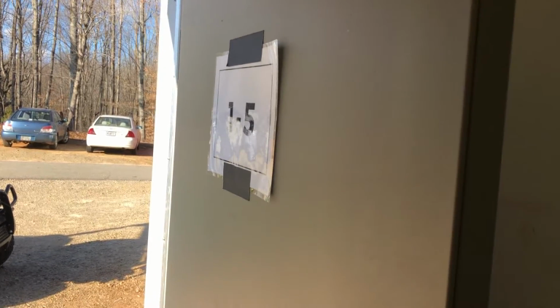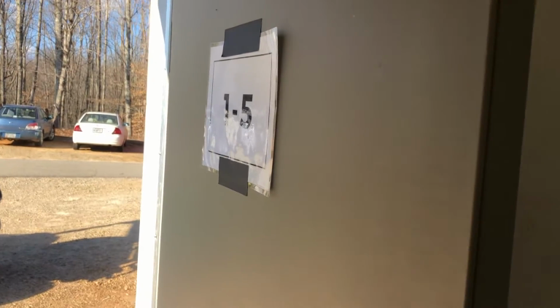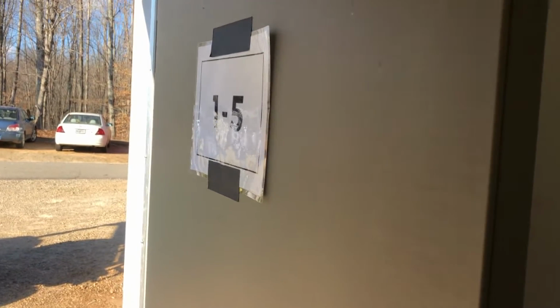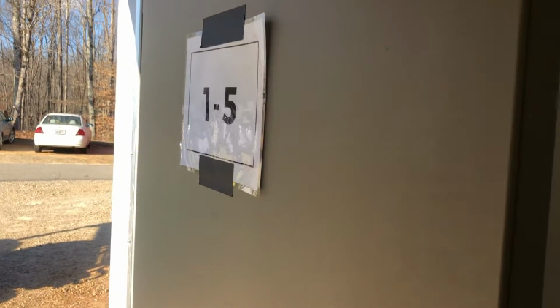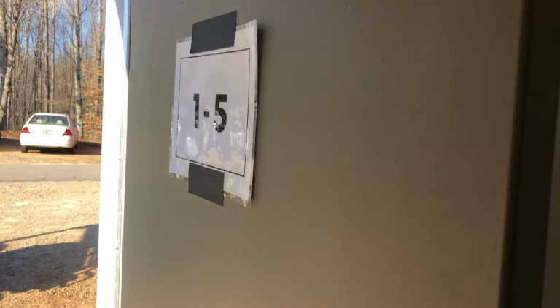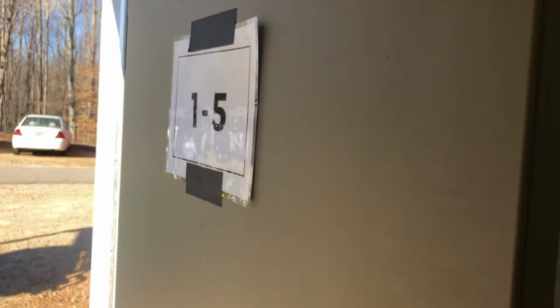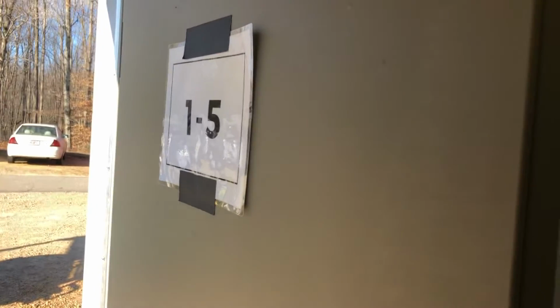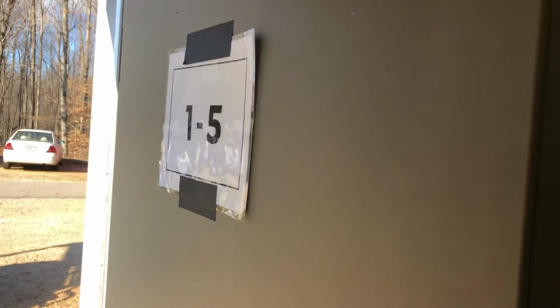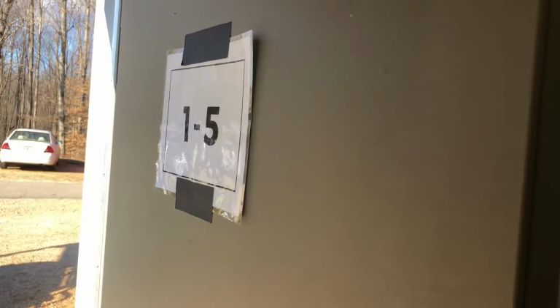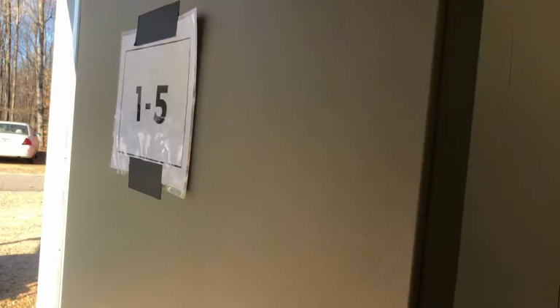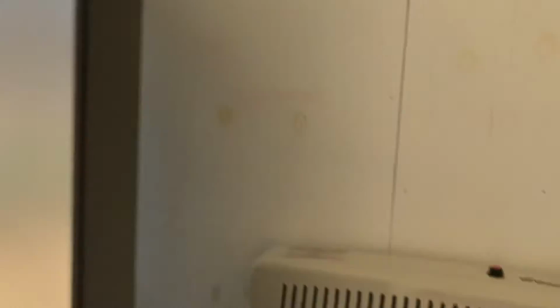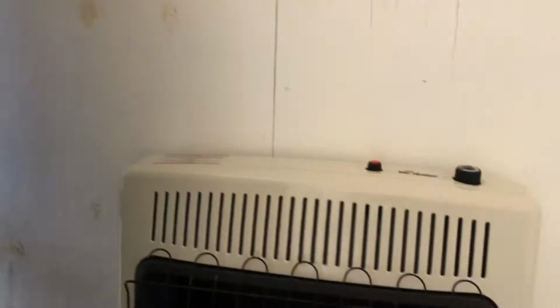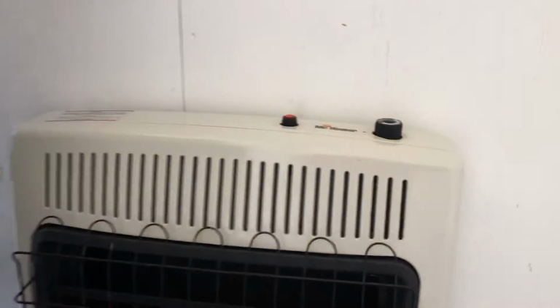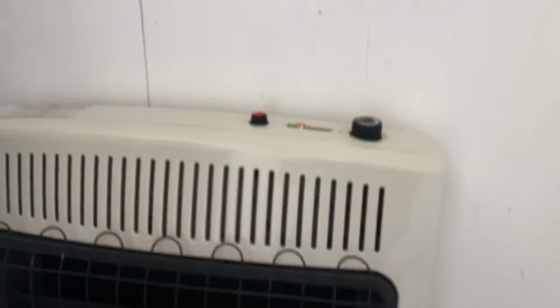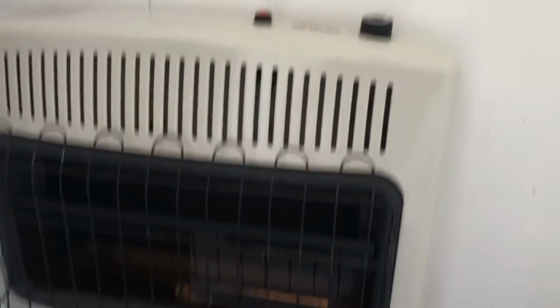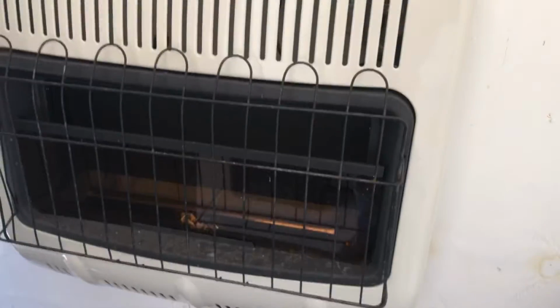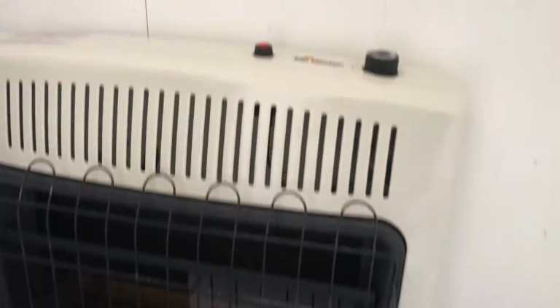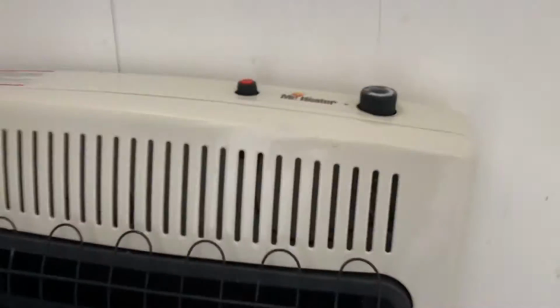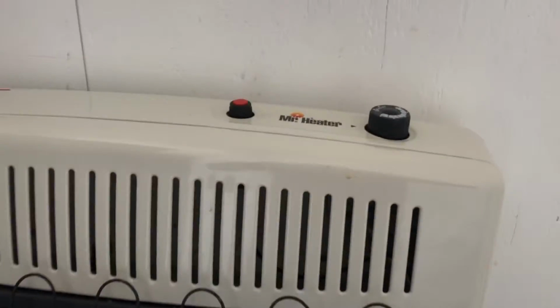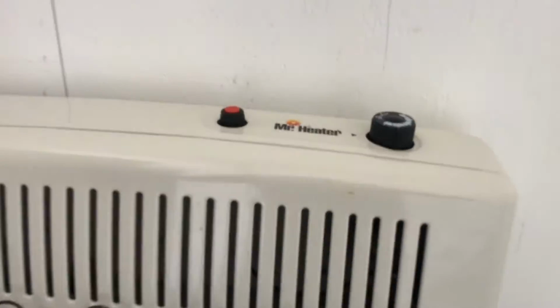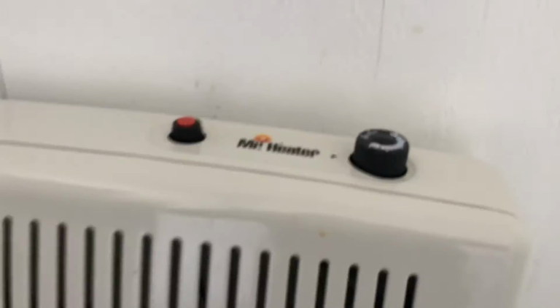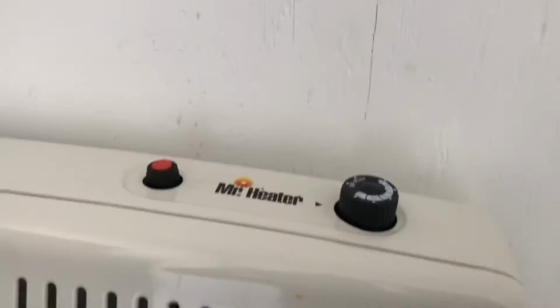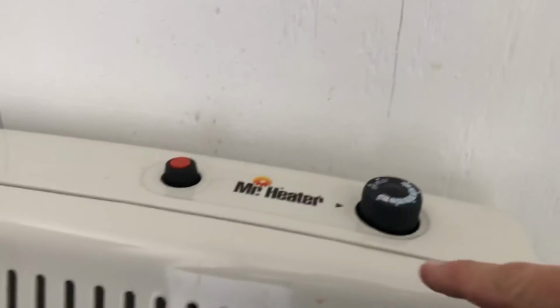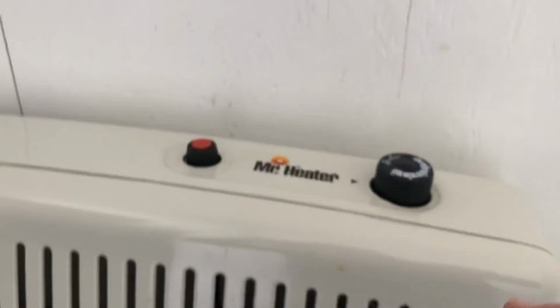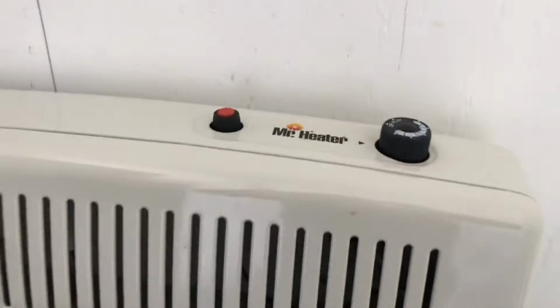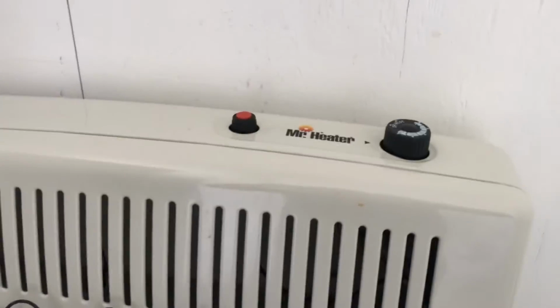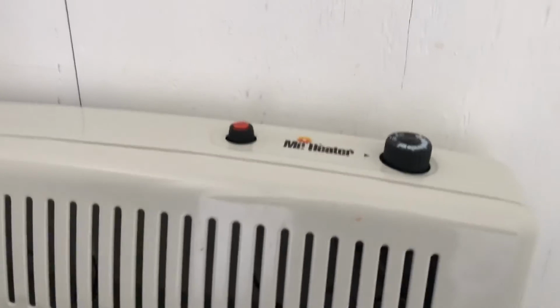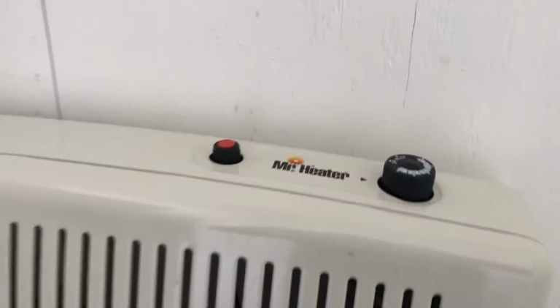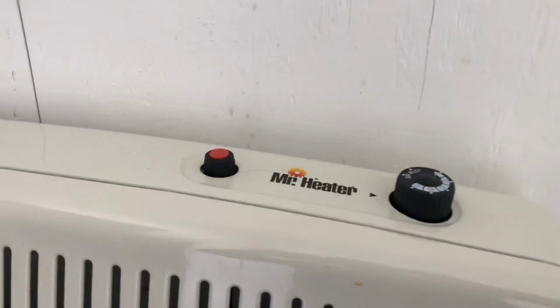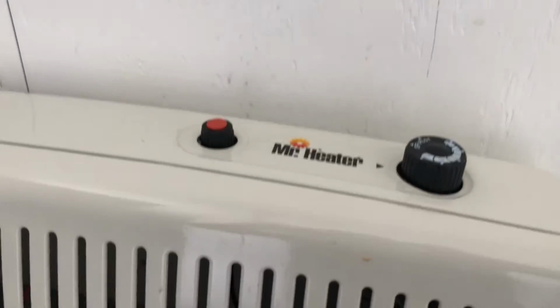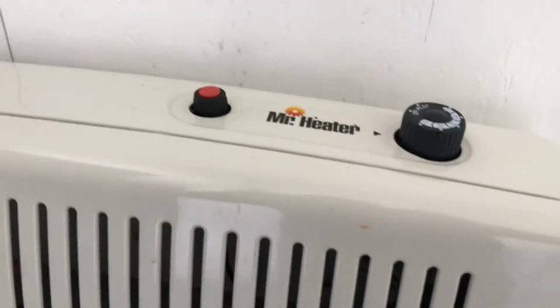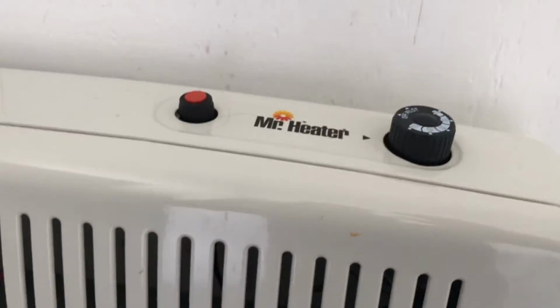Hi Abigail, I'm here in shower one through five and I'm going to show you how to turn on the heater here. I'm going to show you first and then do it because it's hard to do with the camera holding the camera.